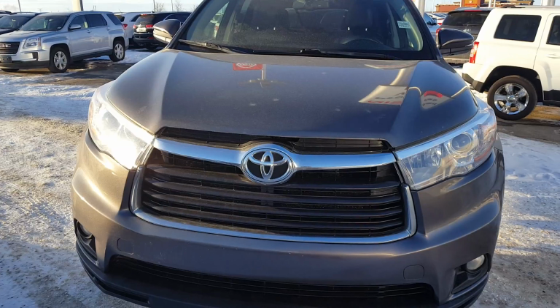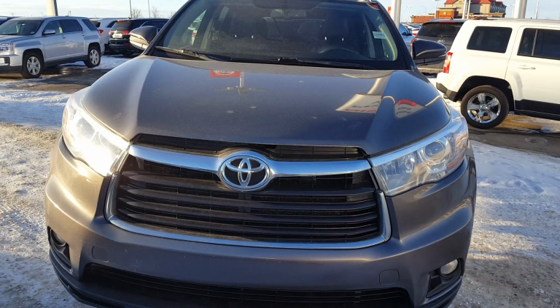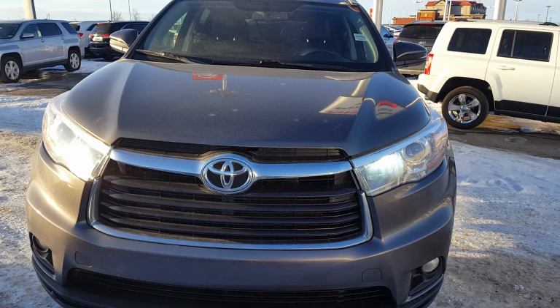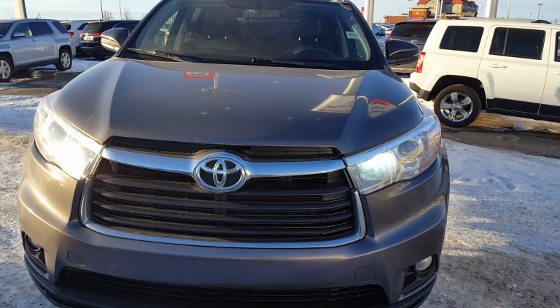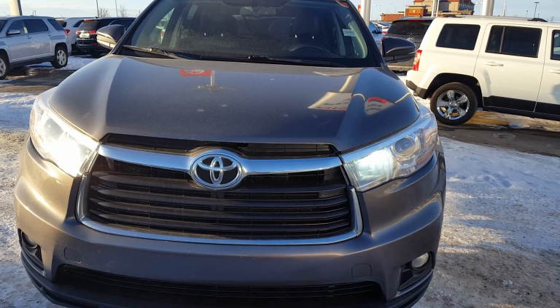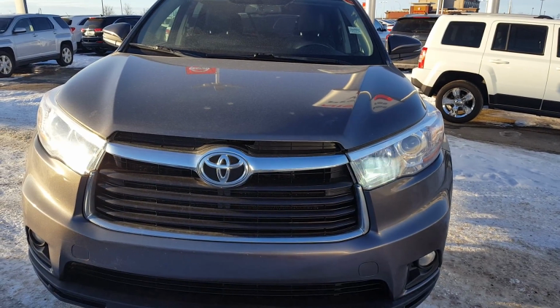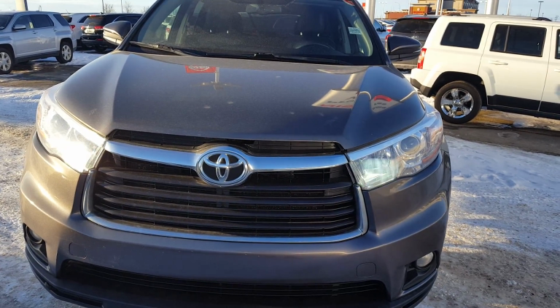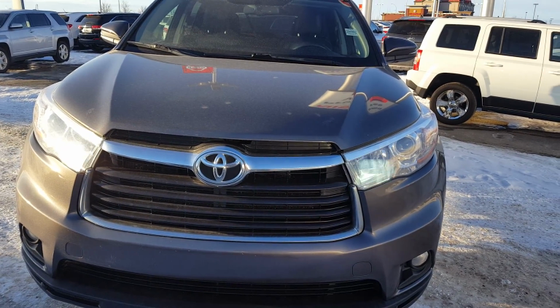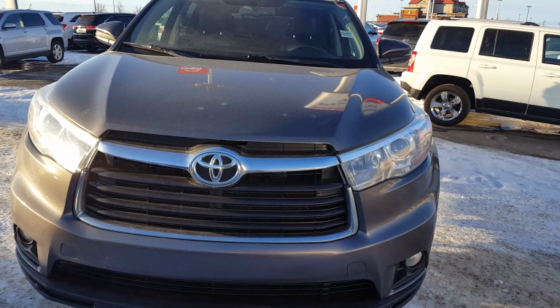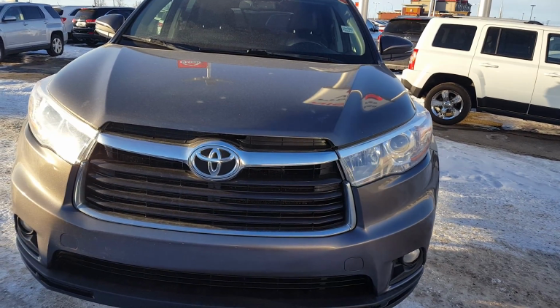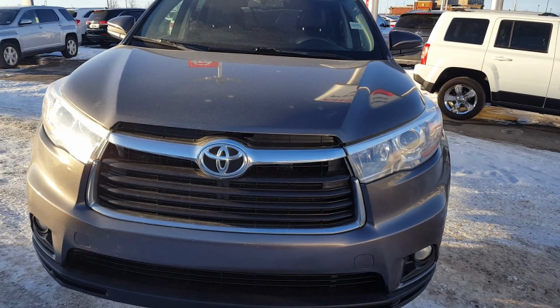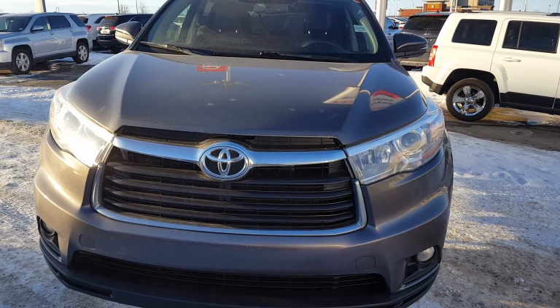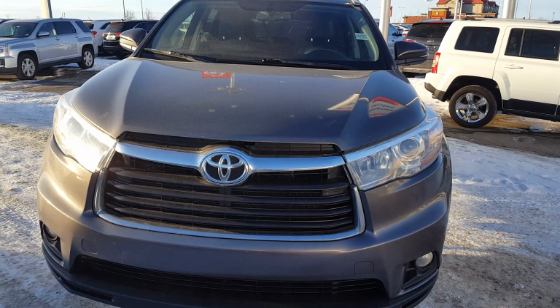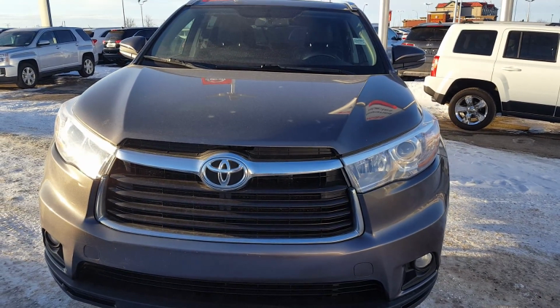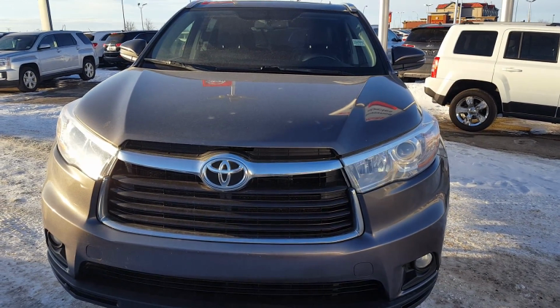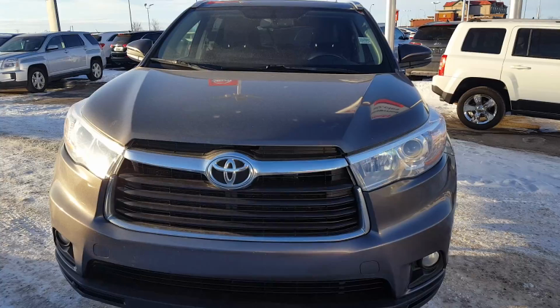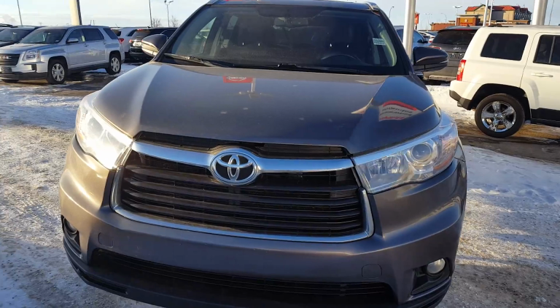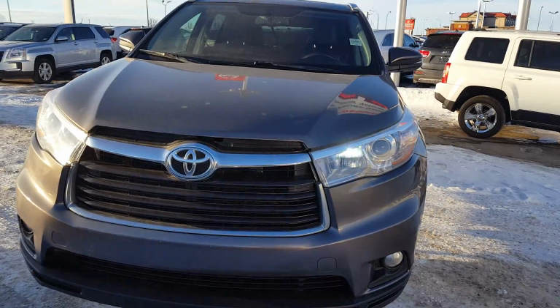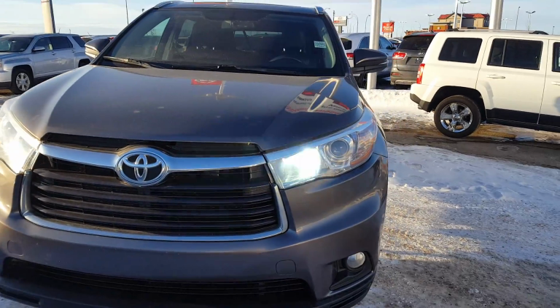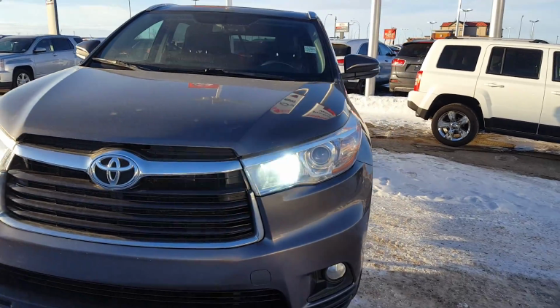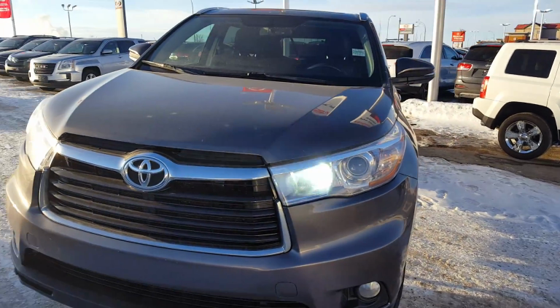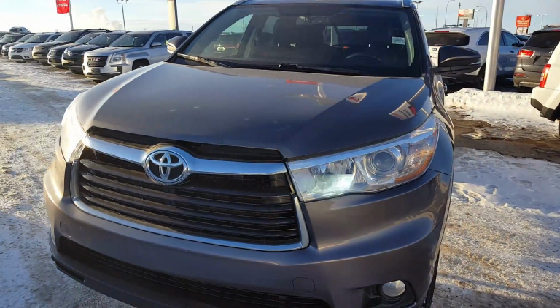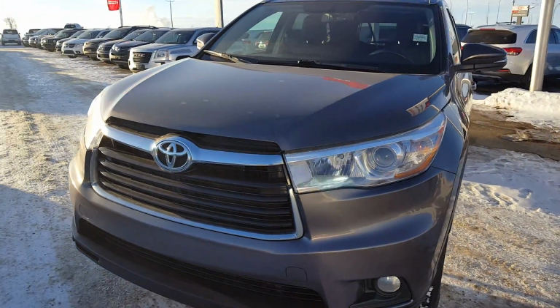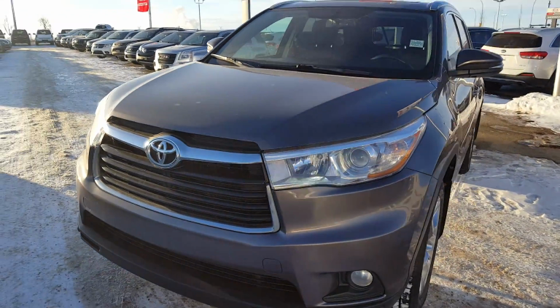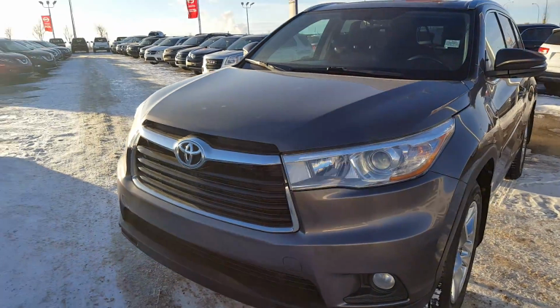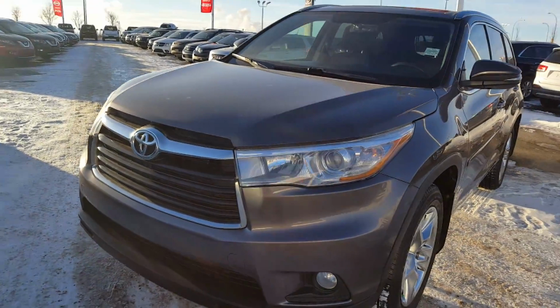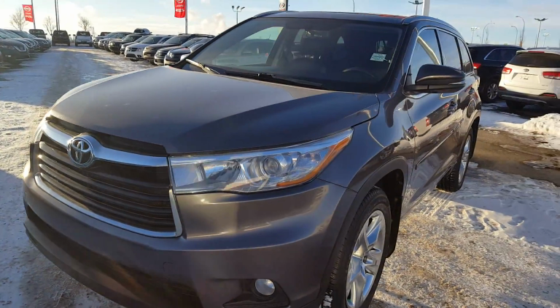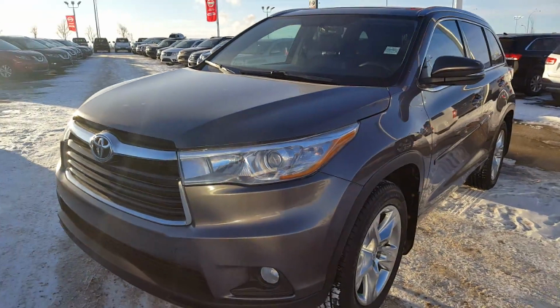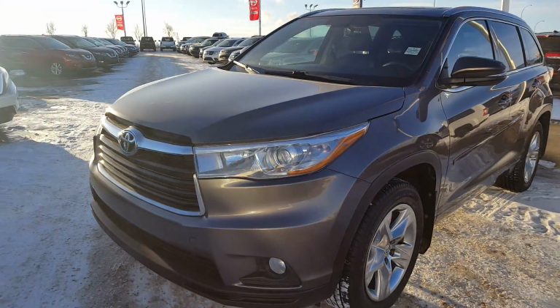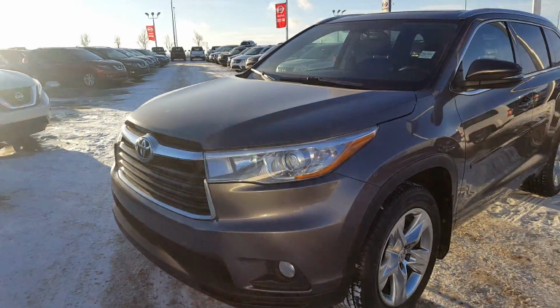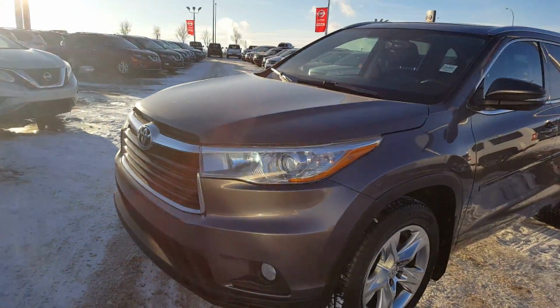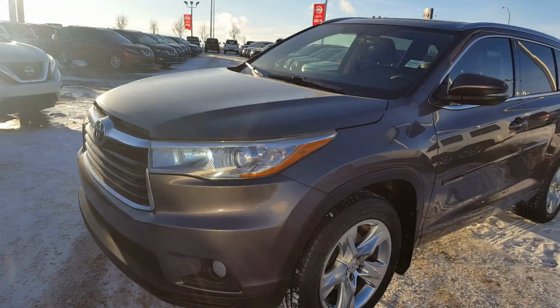Vanessa, how are you today? This is Vince from Shuburnistan. Thank you very much for your inquiry on this 2015 Toyota Highlander. Here's a short video for yourself to review. As you can see, we show you the front end — I'm just going to show you the exterior first.